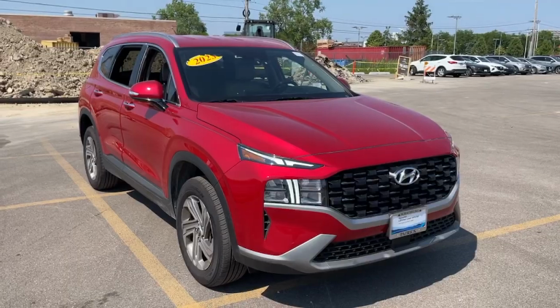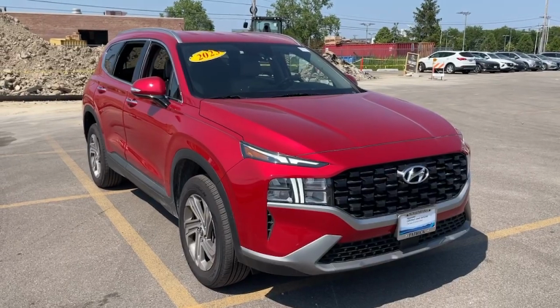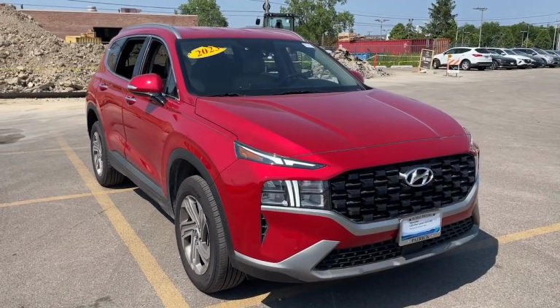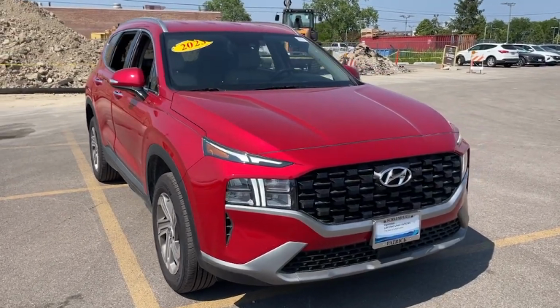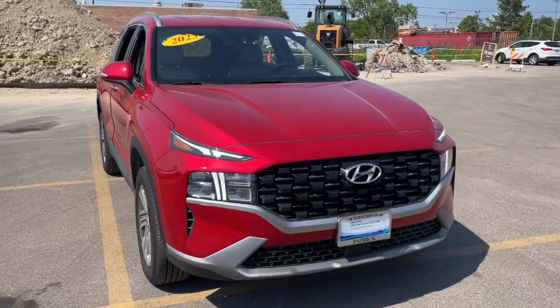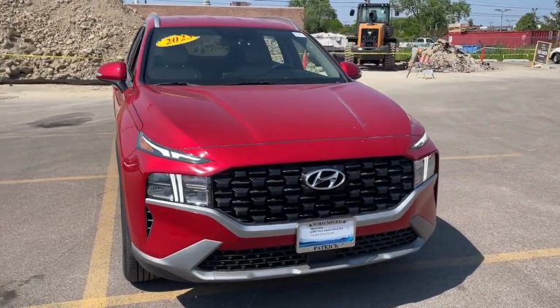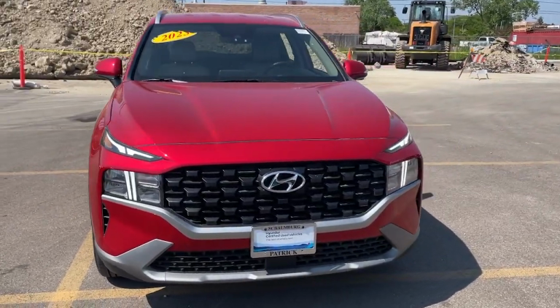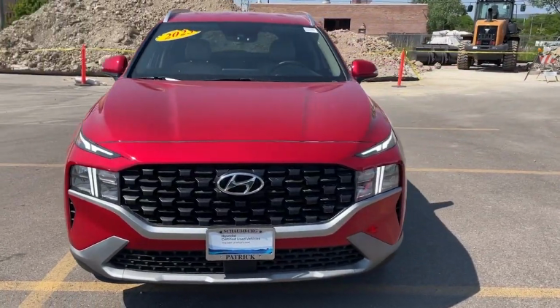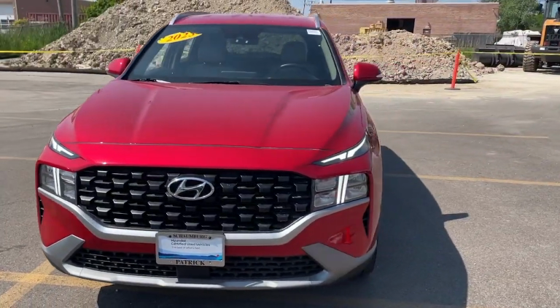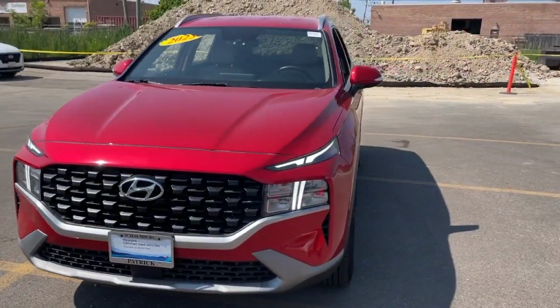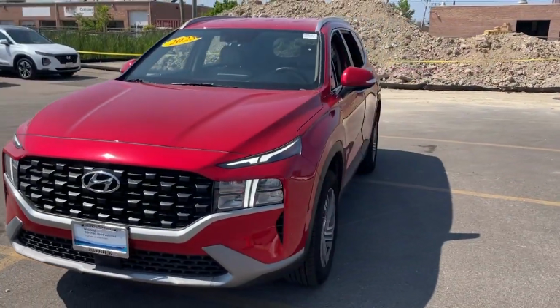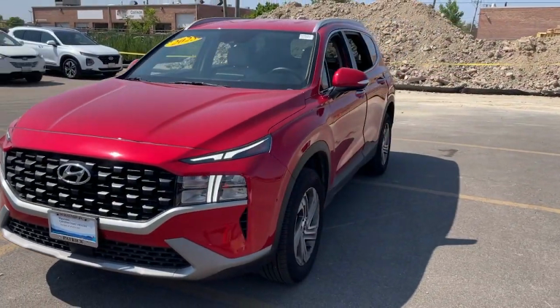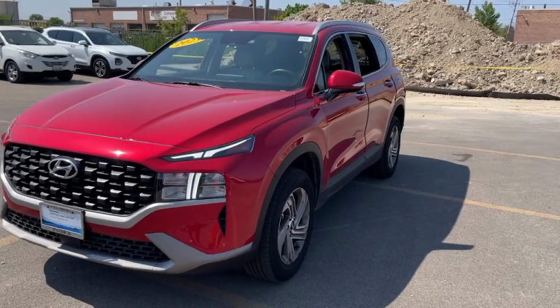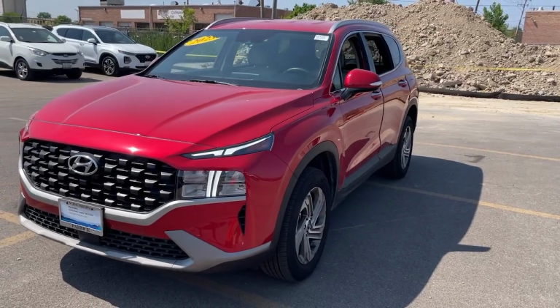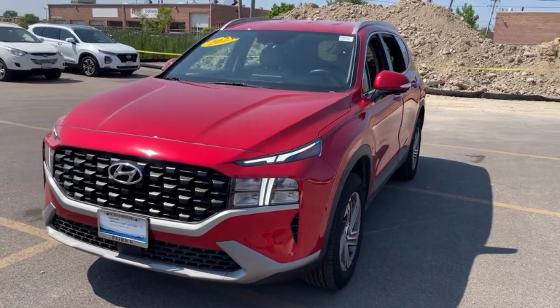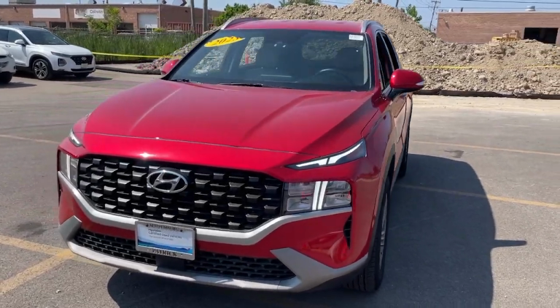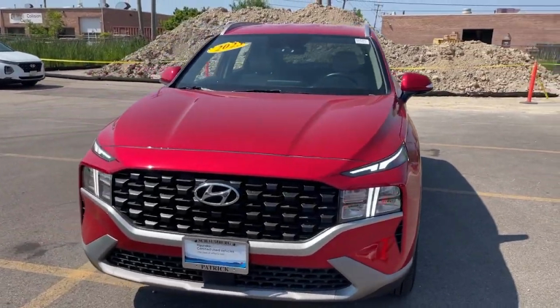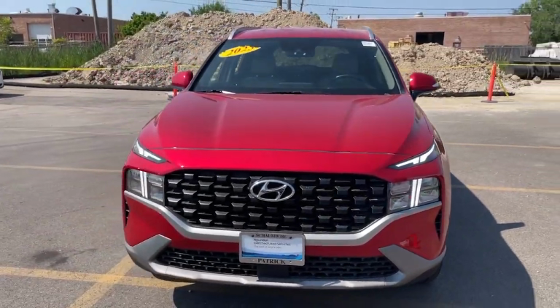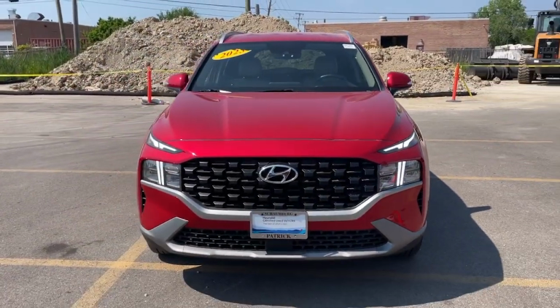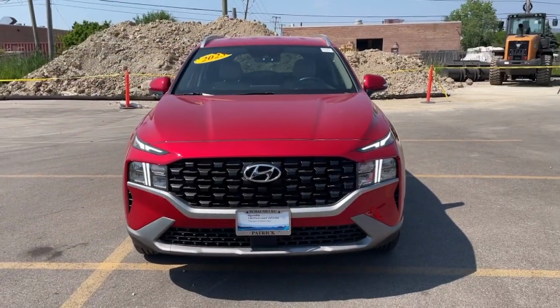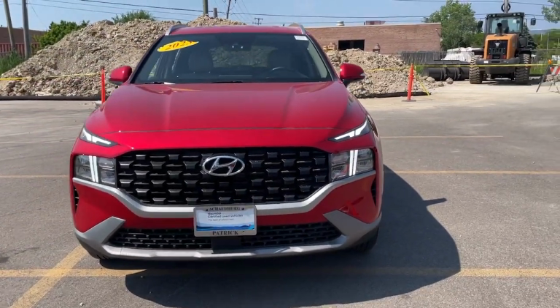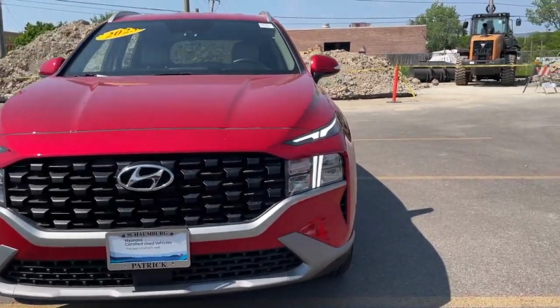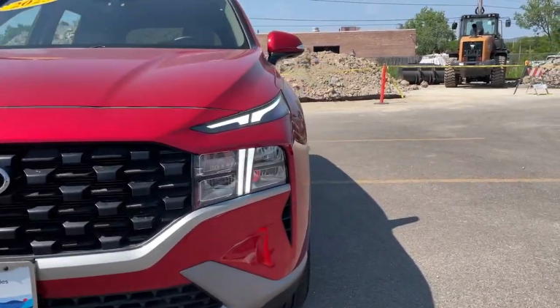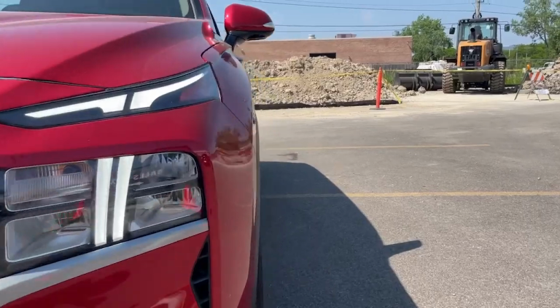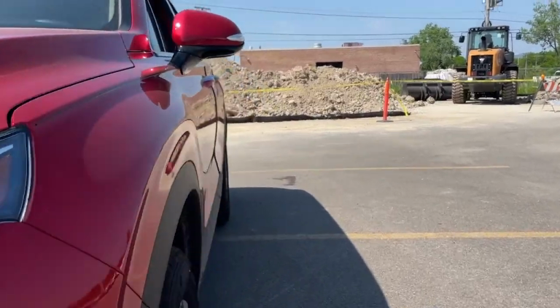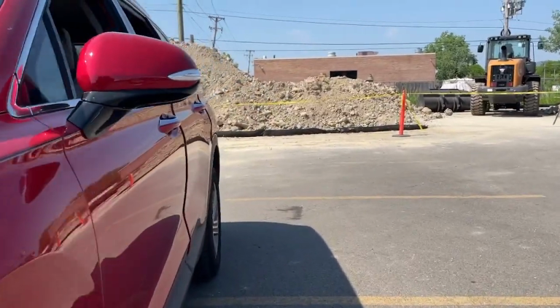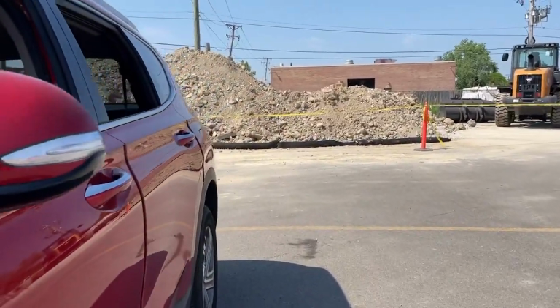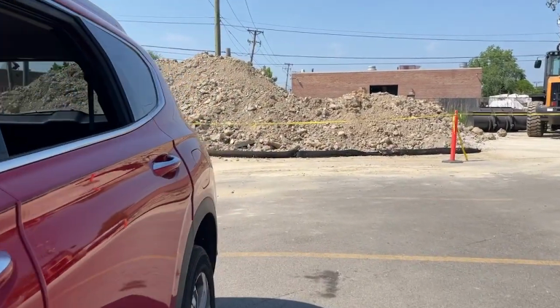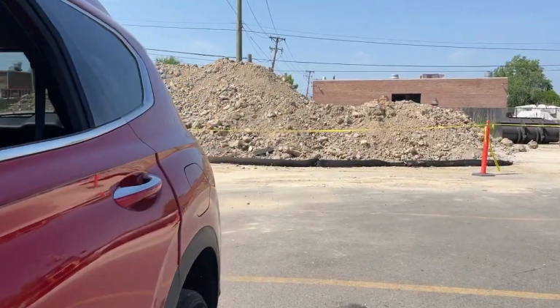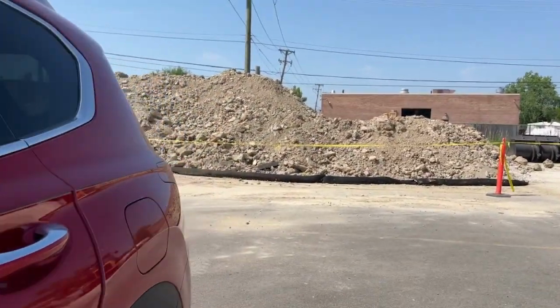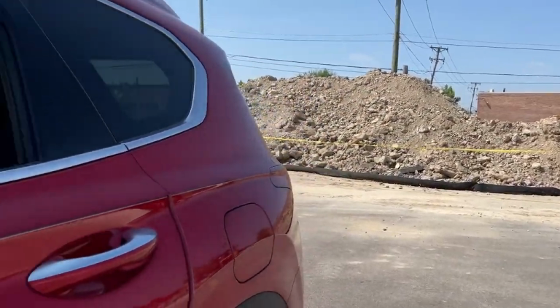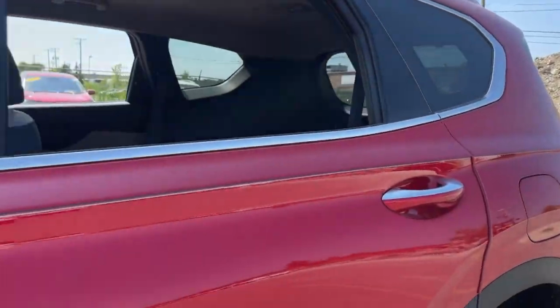You just found the 2023 Hyundai Santa Fe. With less than 10,000 miles on the odometer, this vehicle provides excellent value. Relax and enjoy the road trip in this convenient, well-equipped Santa Fe.